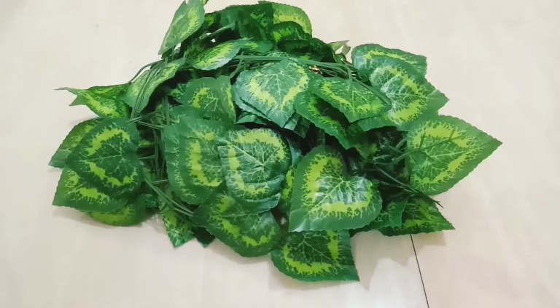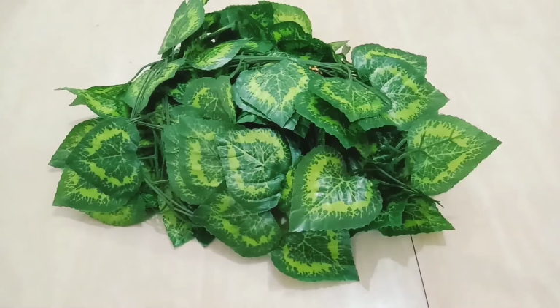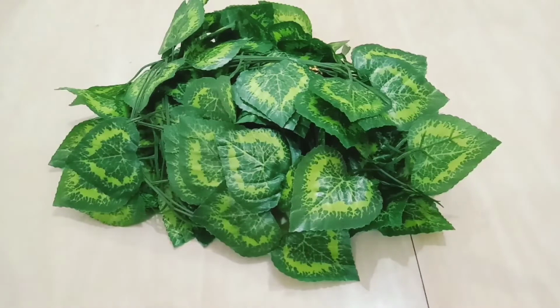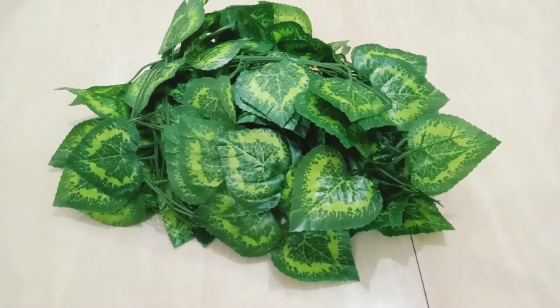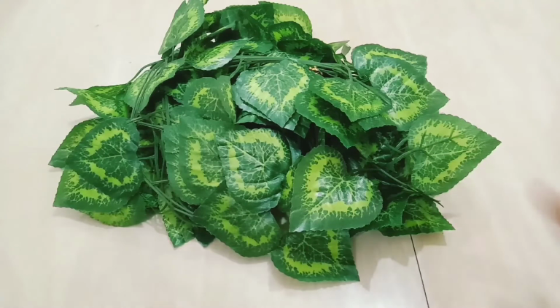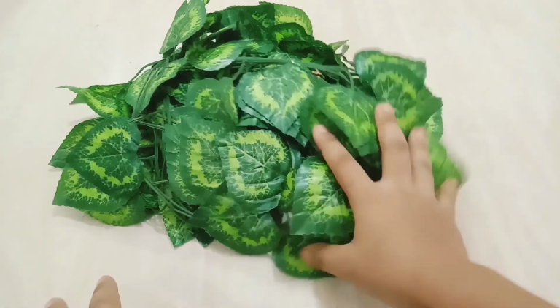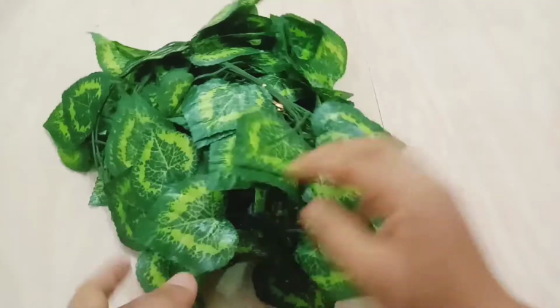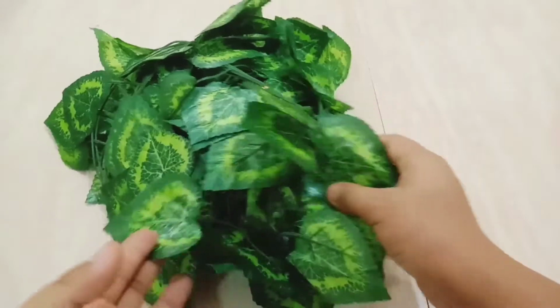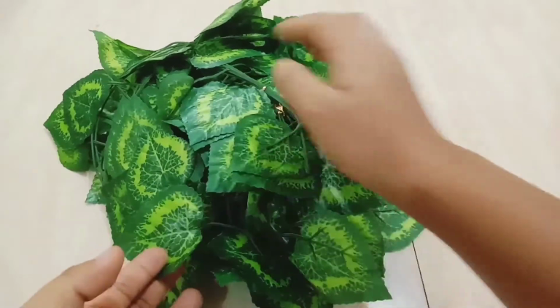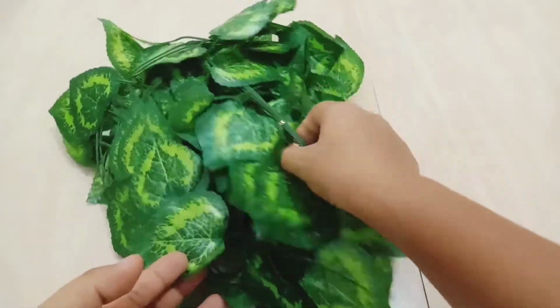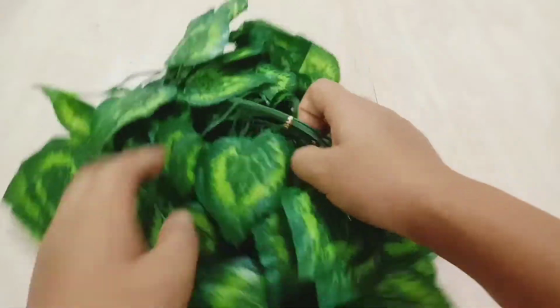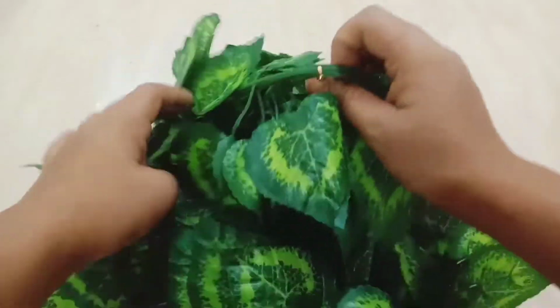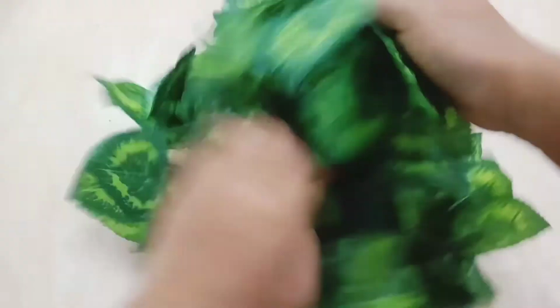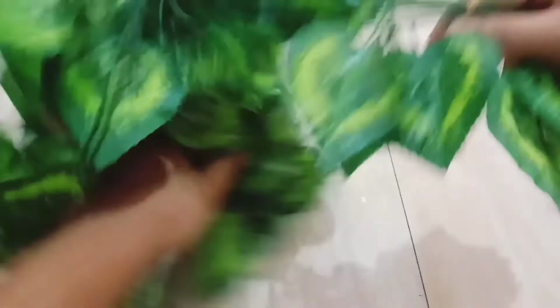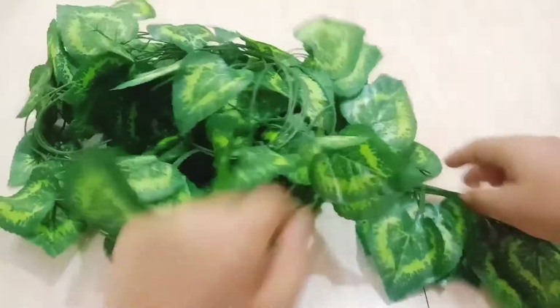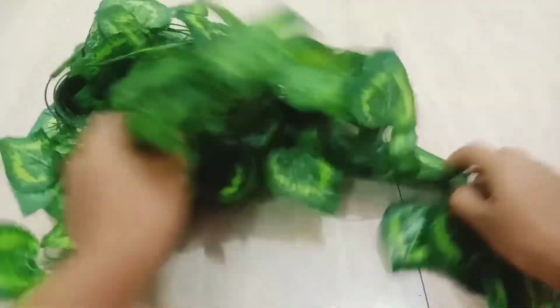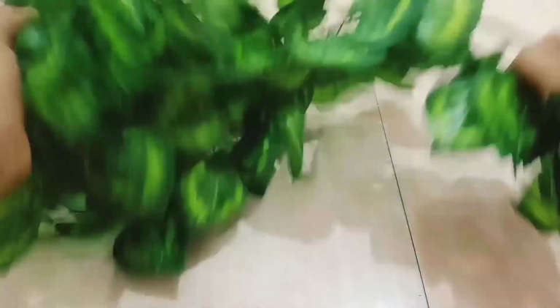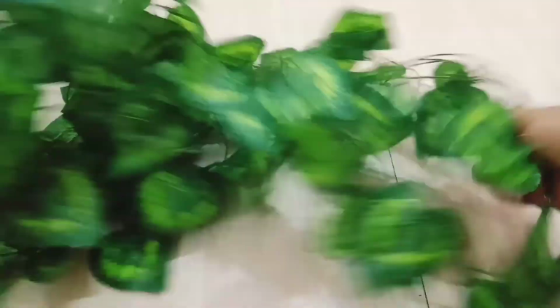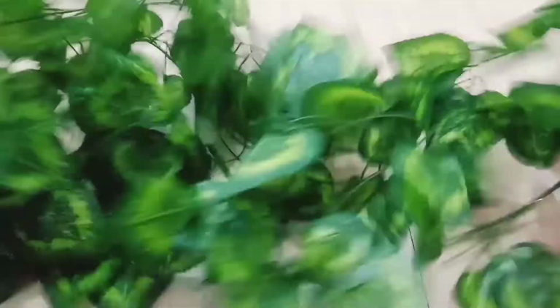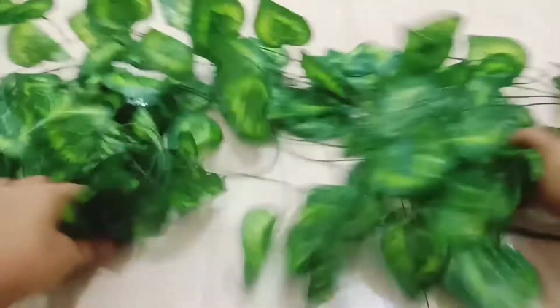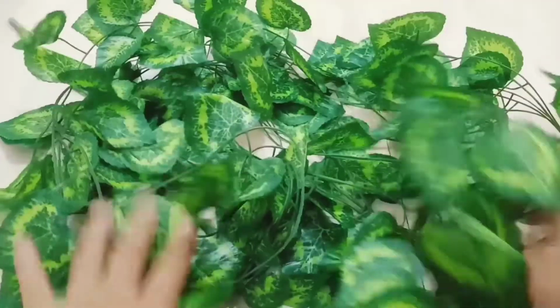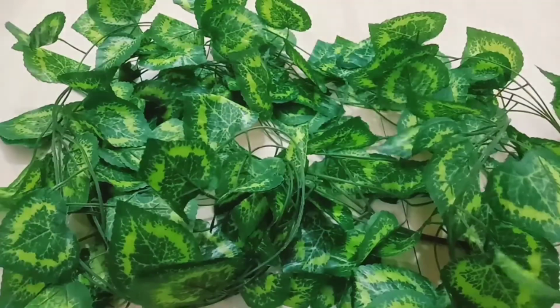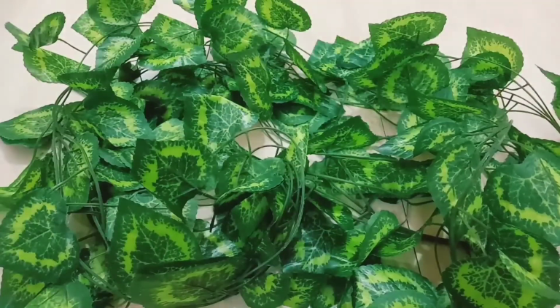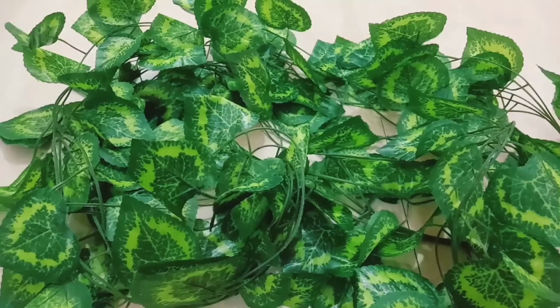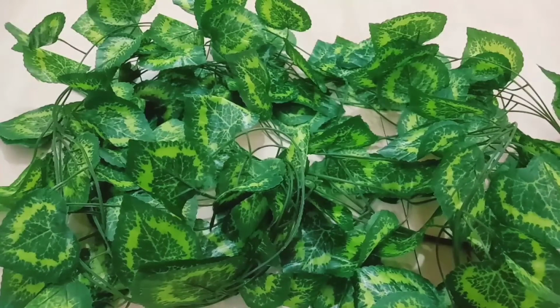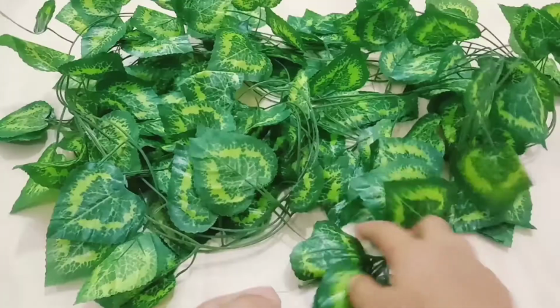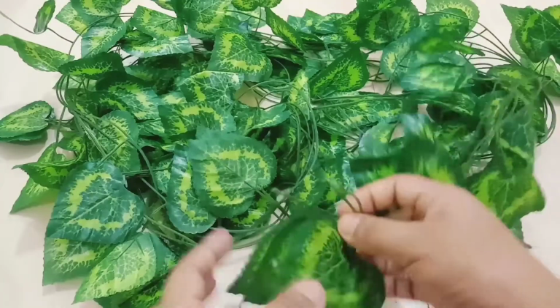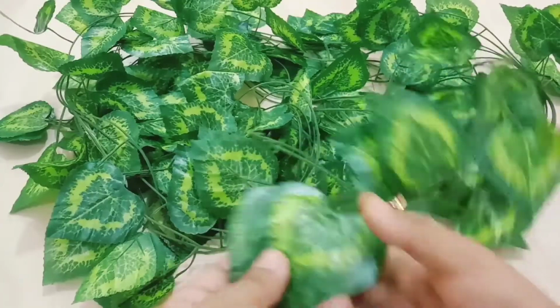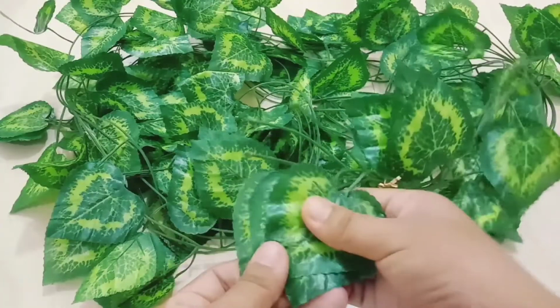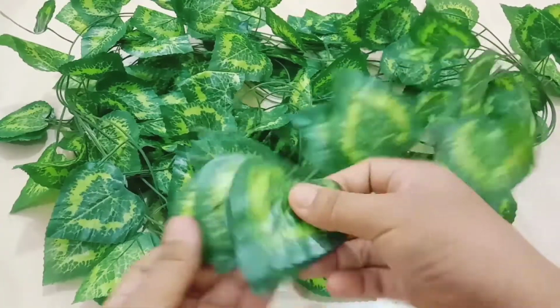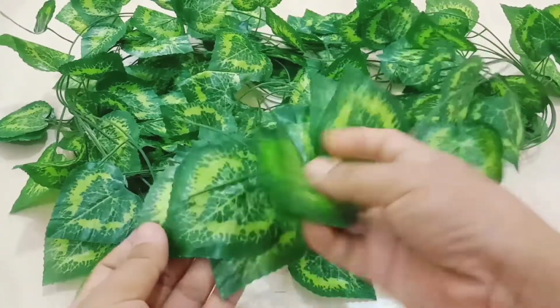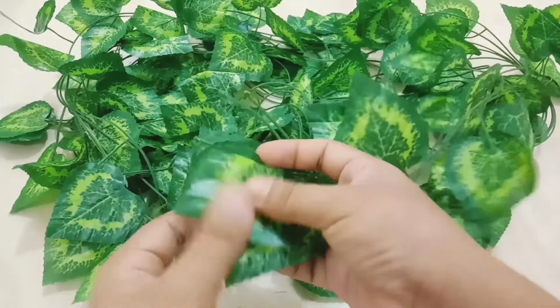You can call this a creeper garland or an artificial money plant. It is all green in color — all green leaf plants — and it looks like the original money plant. The best part is that it is made up of fiber polyester and not plastic.